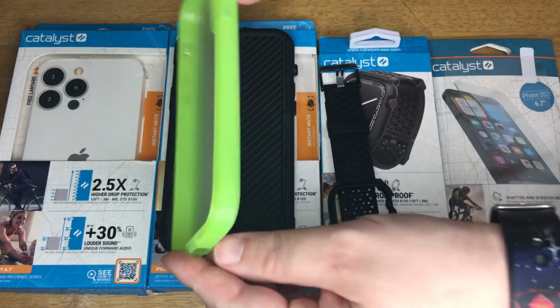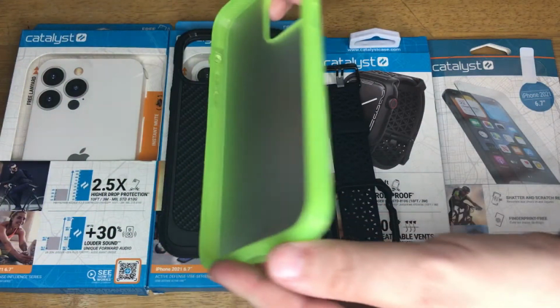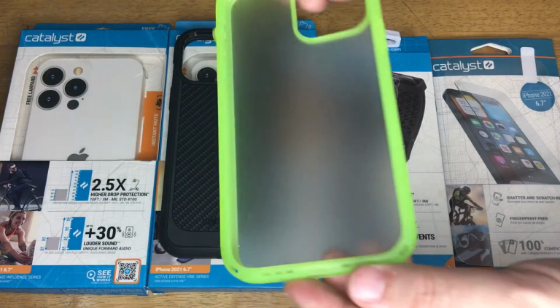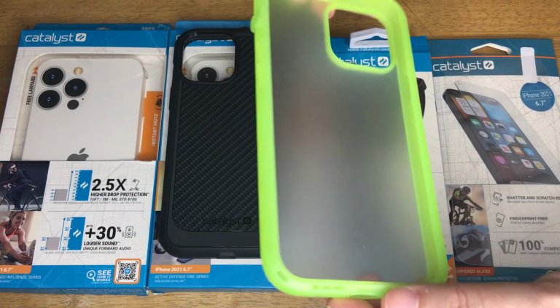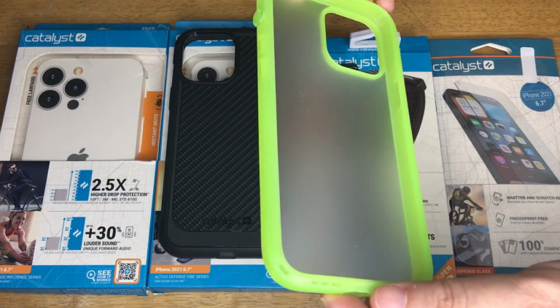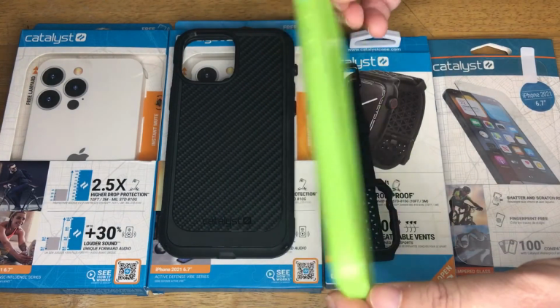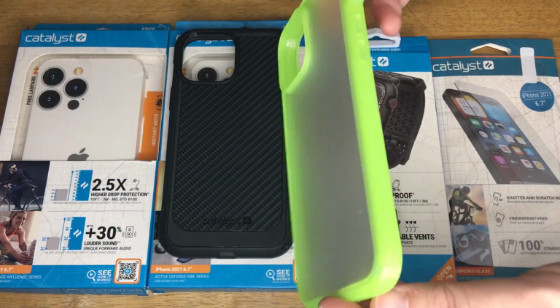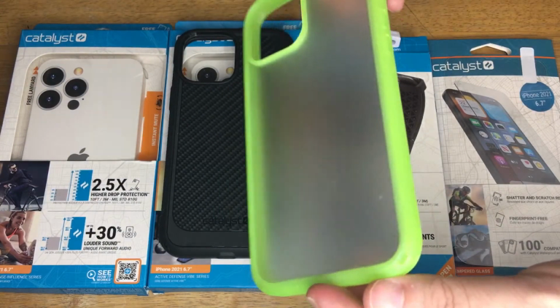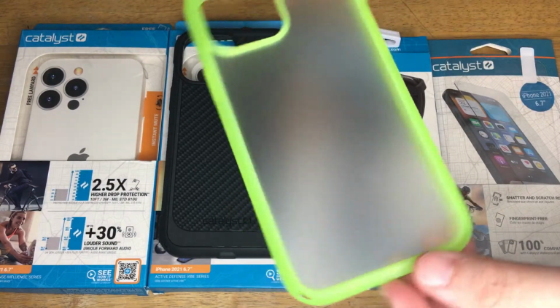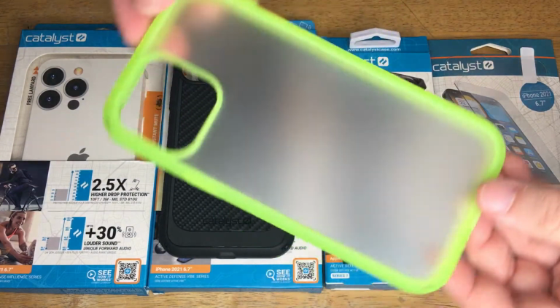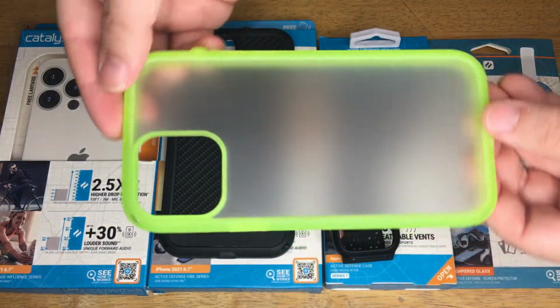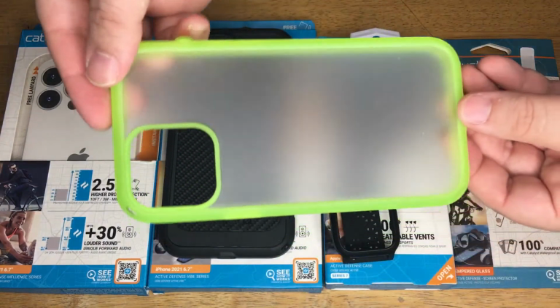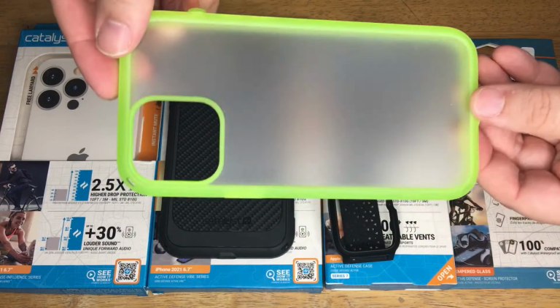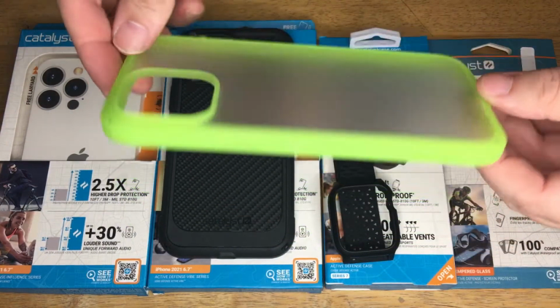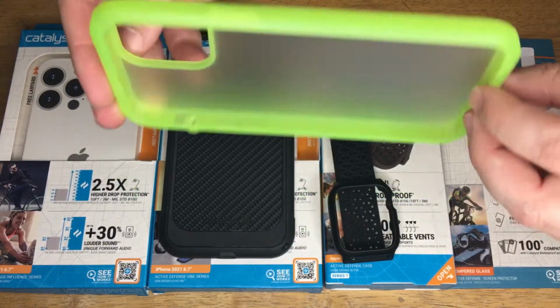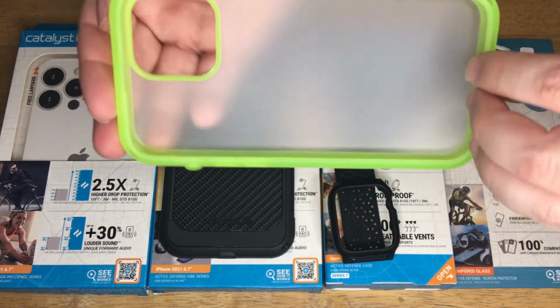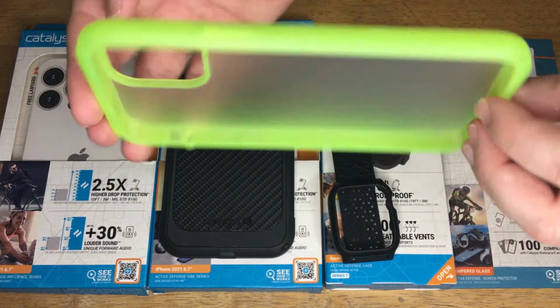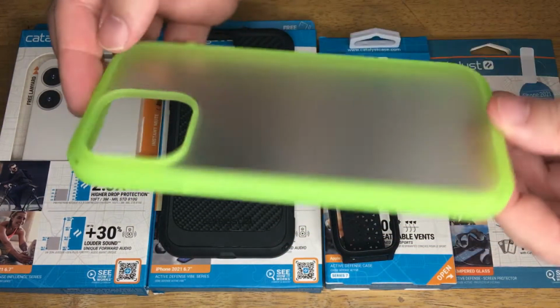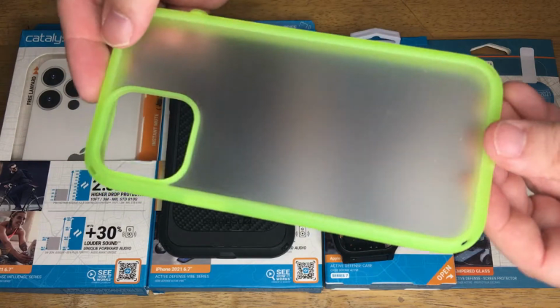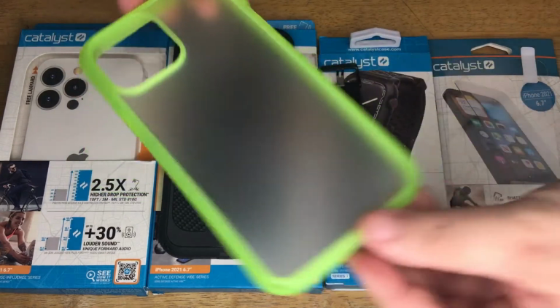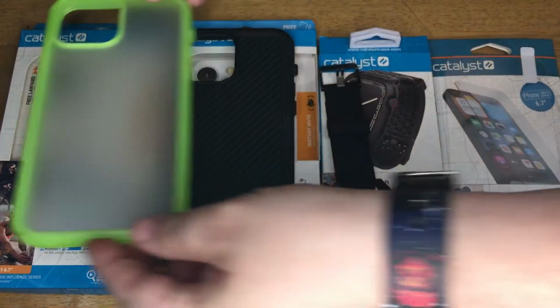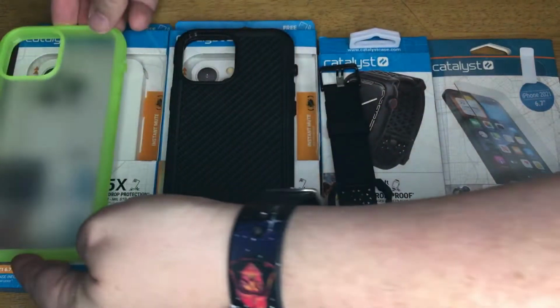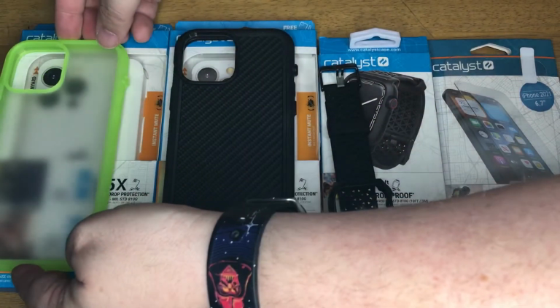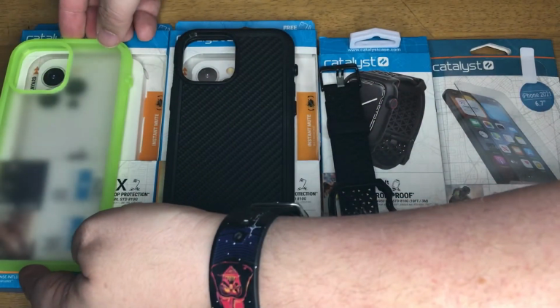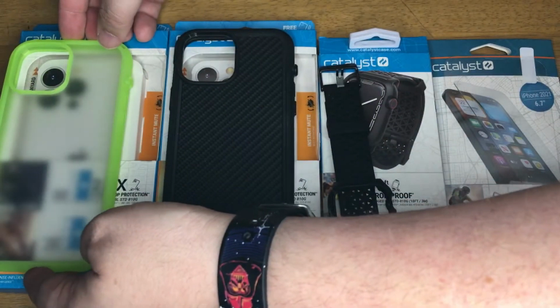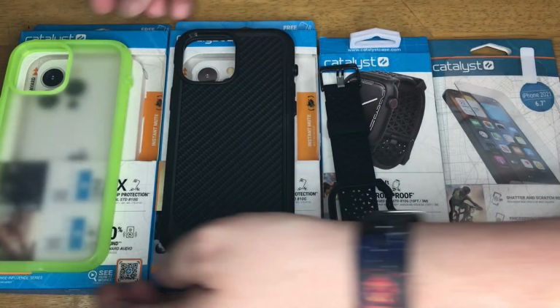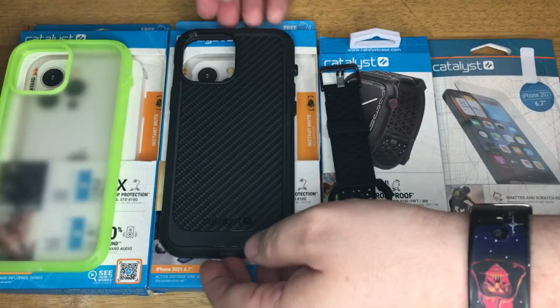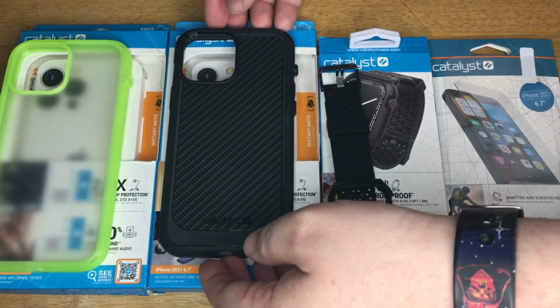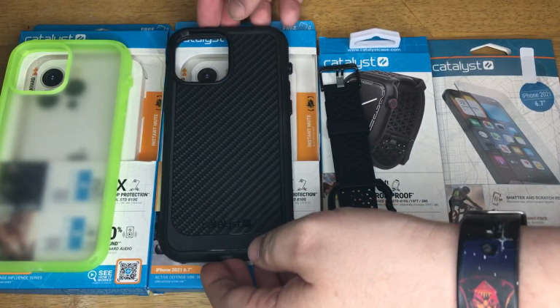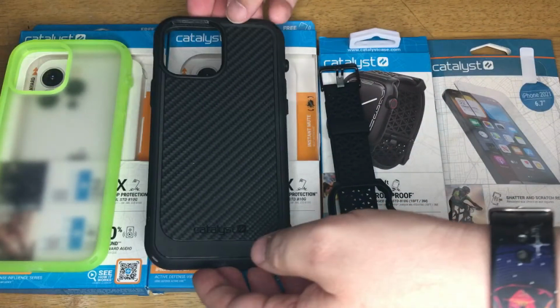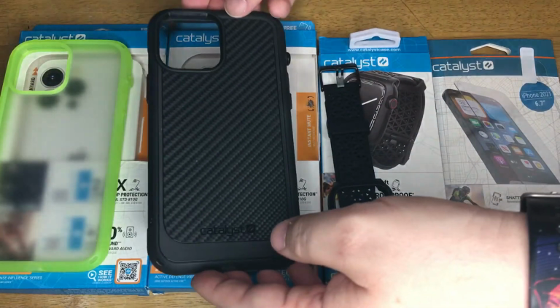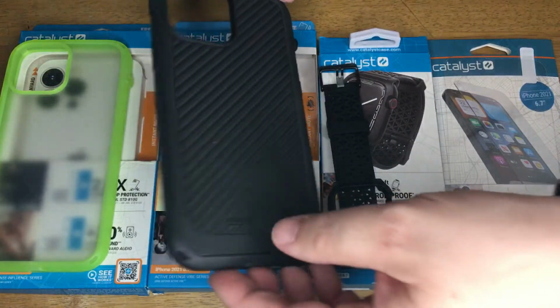Right here is the Influence case. I like the neon green. This is for the iPhone 14 Pro Max. Everything here is for the iPhone 14 Pro Max, except for the Apple Watch 8 case.